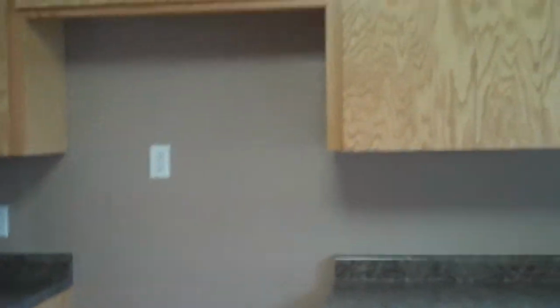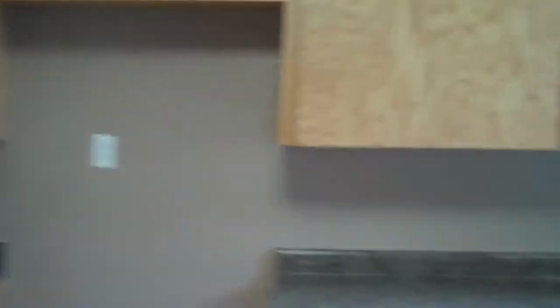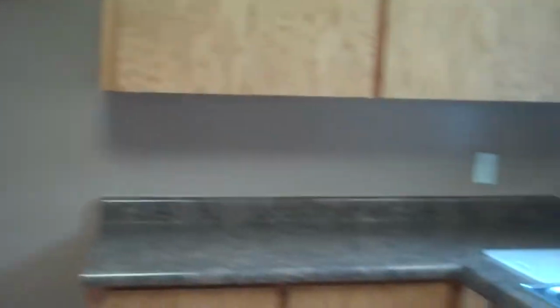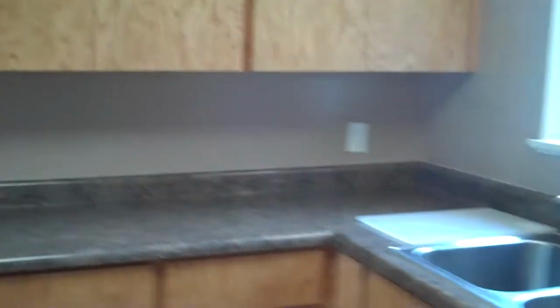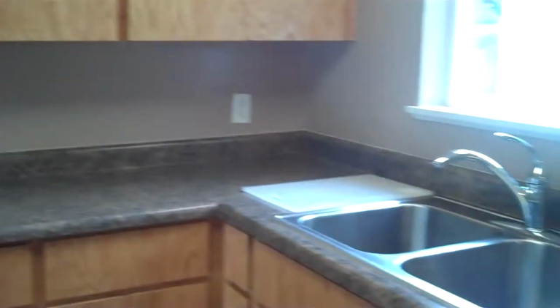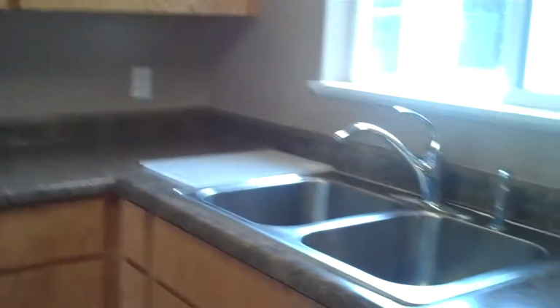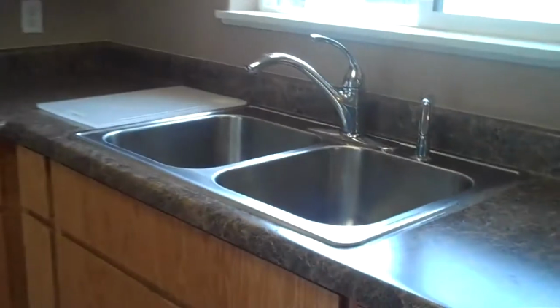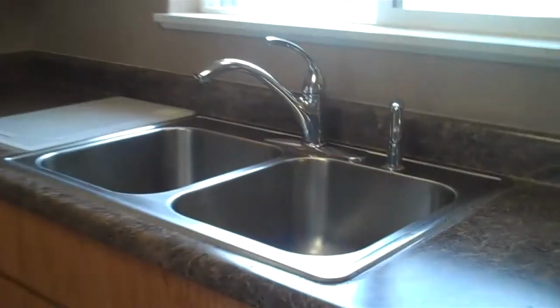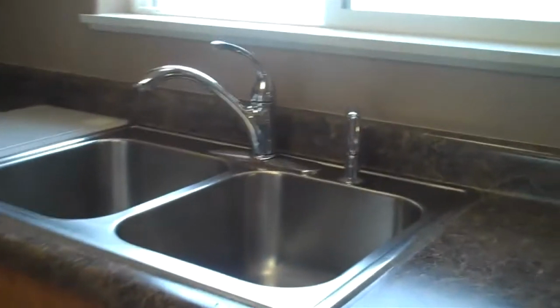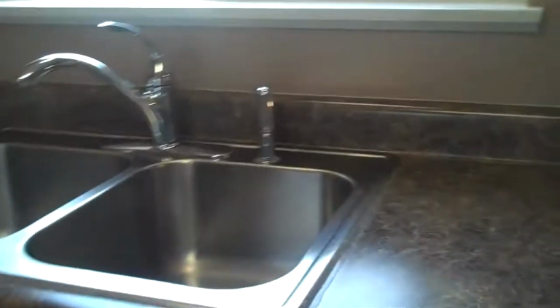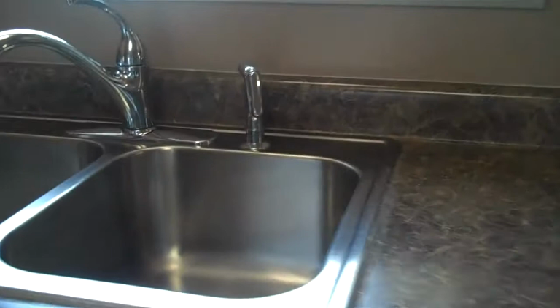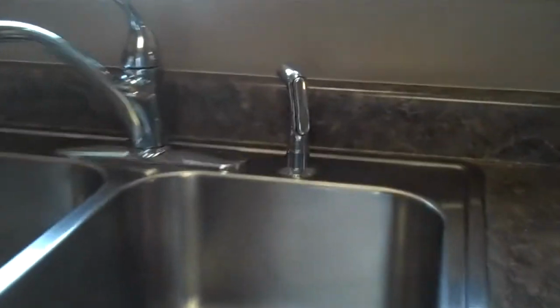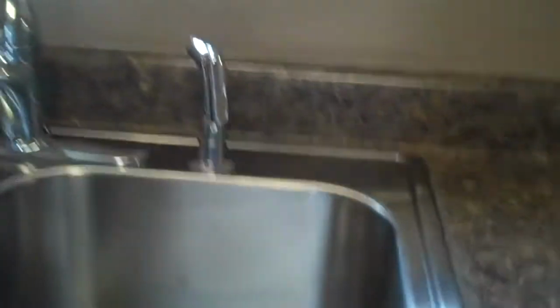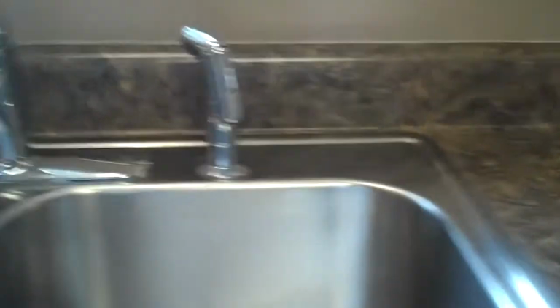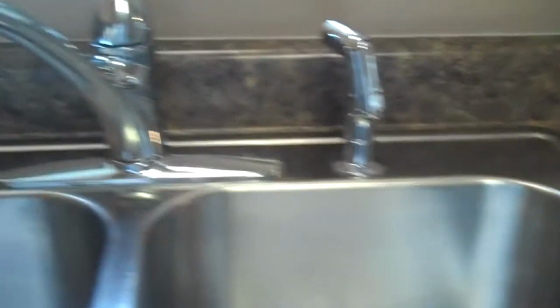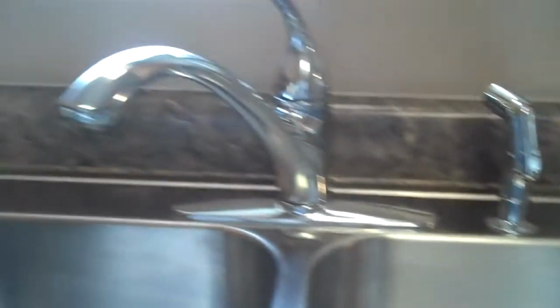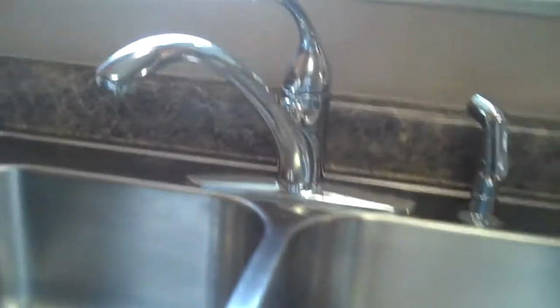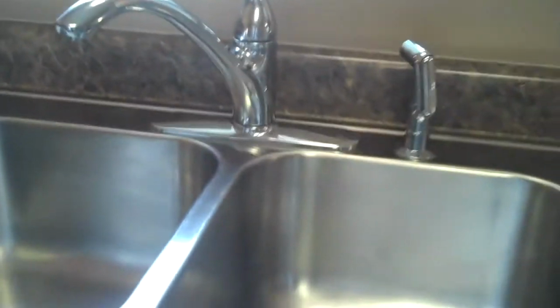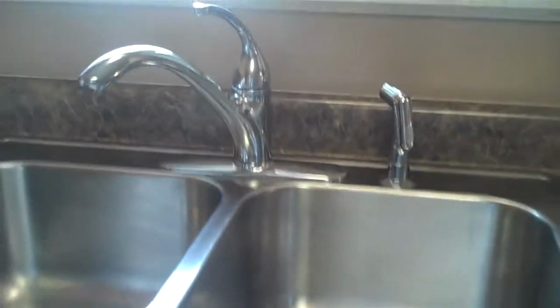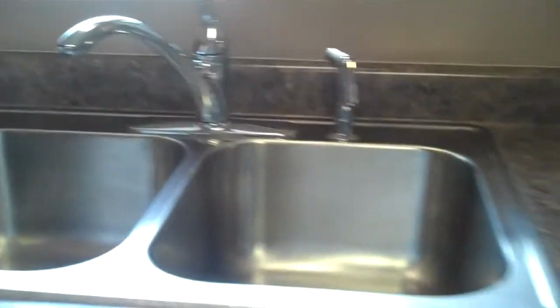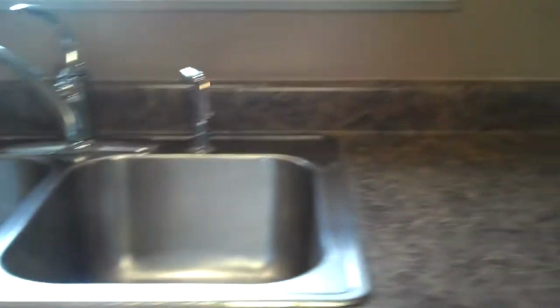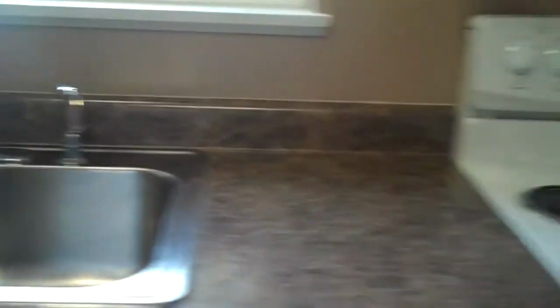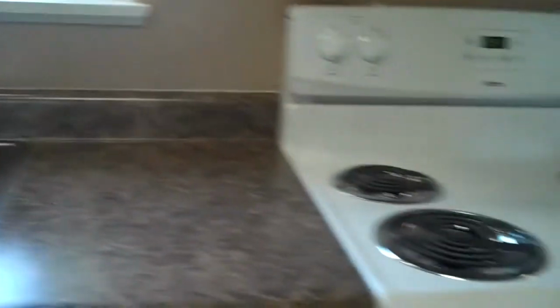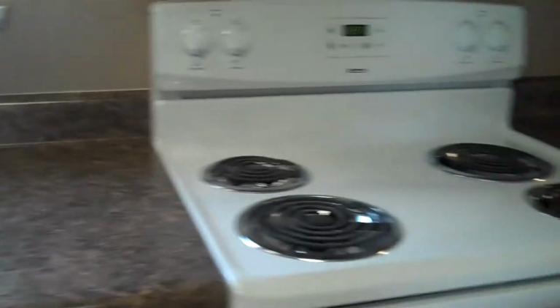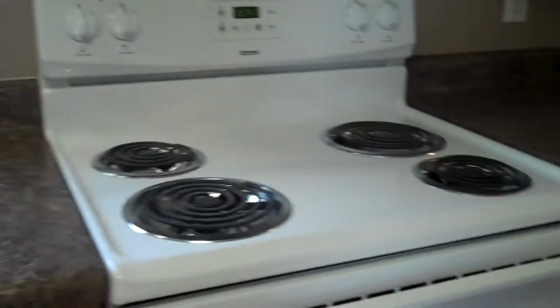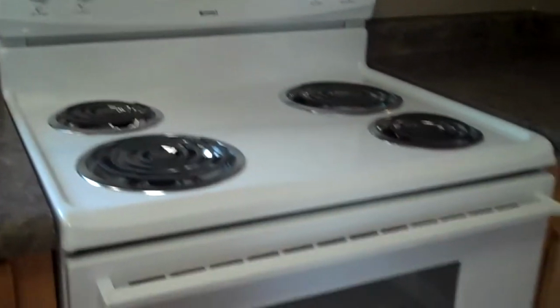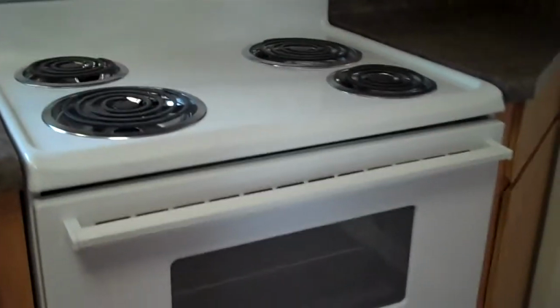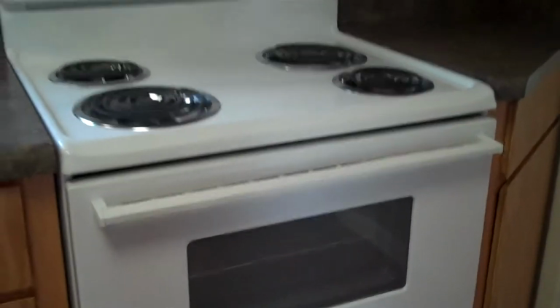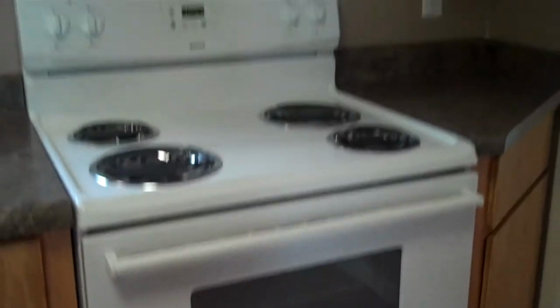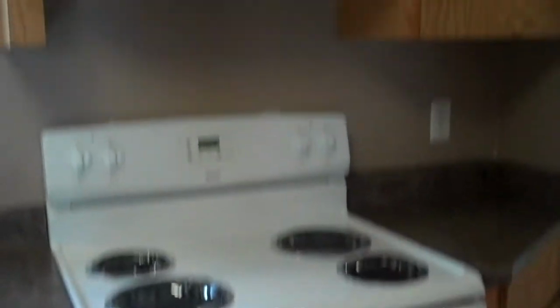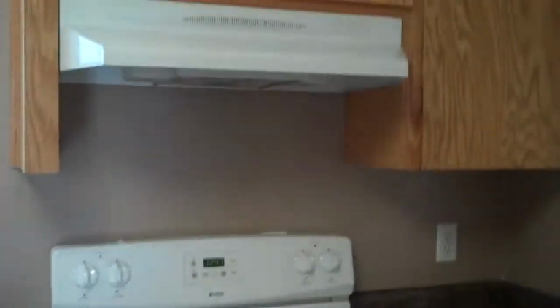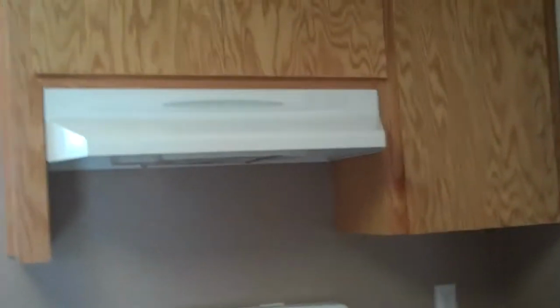There is no refrigerator. It has a brand-new stainless steel sink, no dishwasher and no garbage disposal, and a brand-new stove and stove hood.